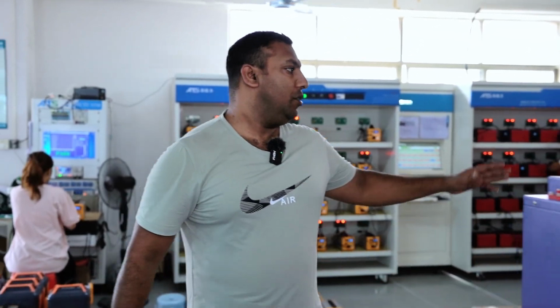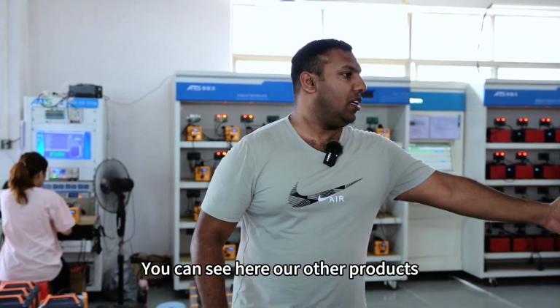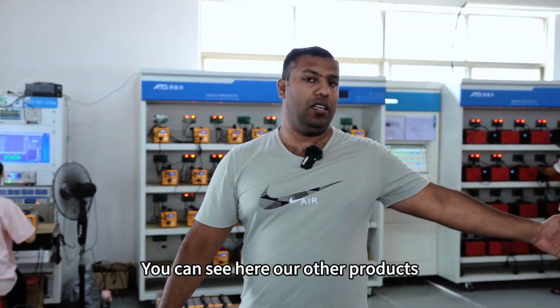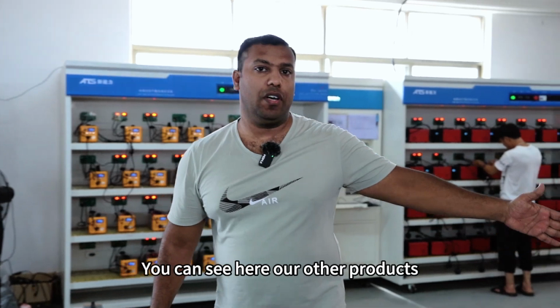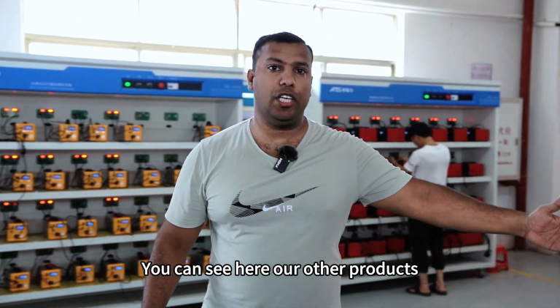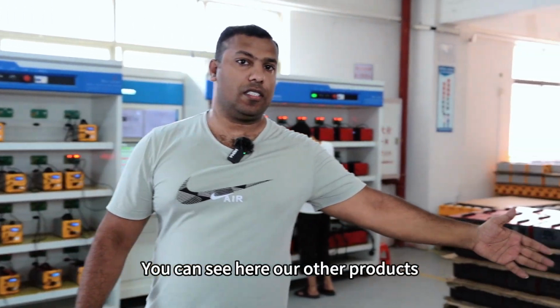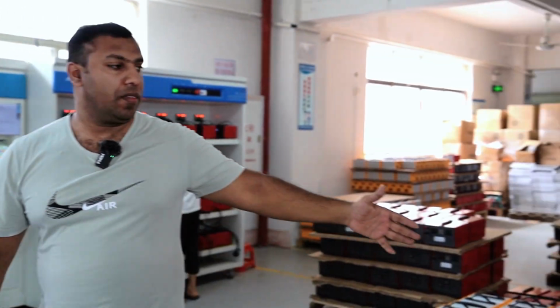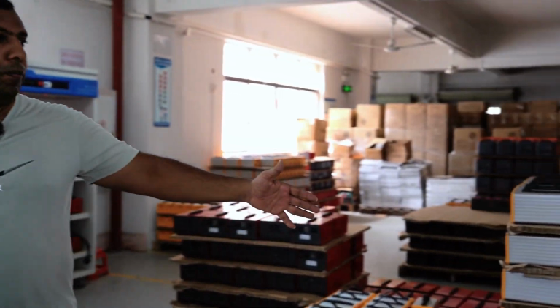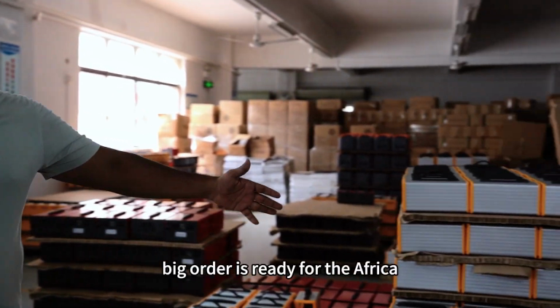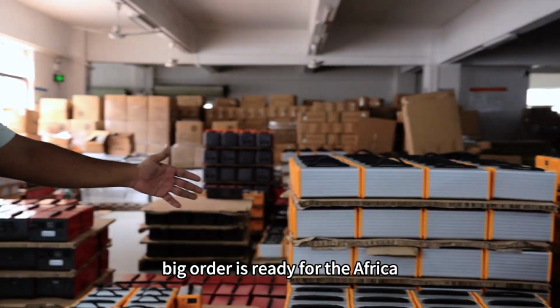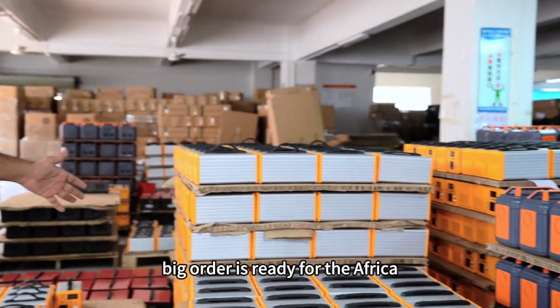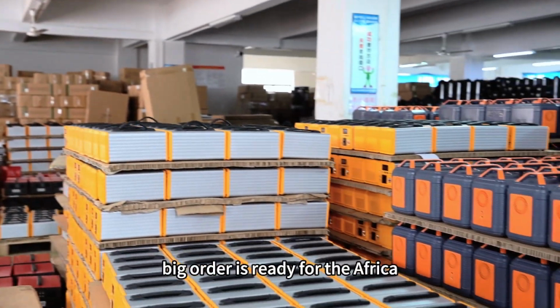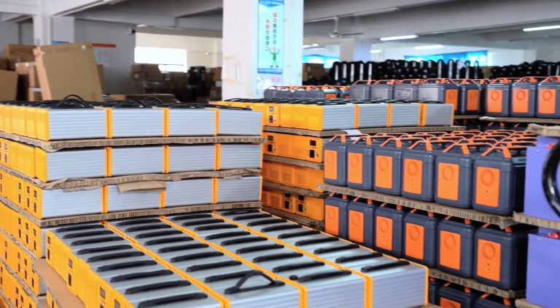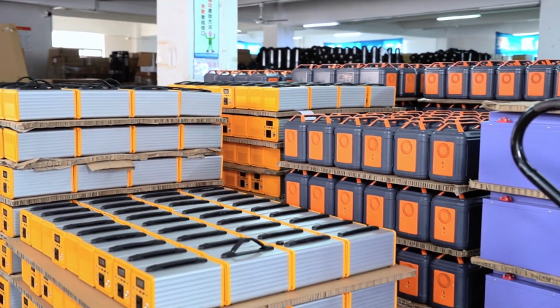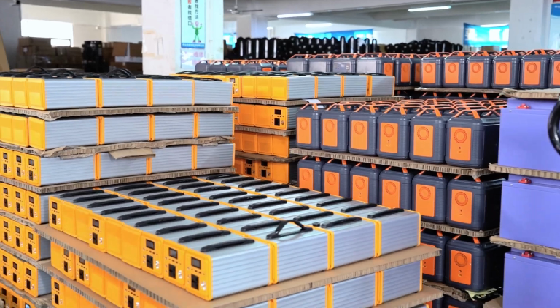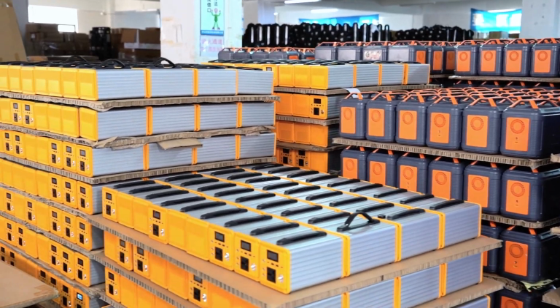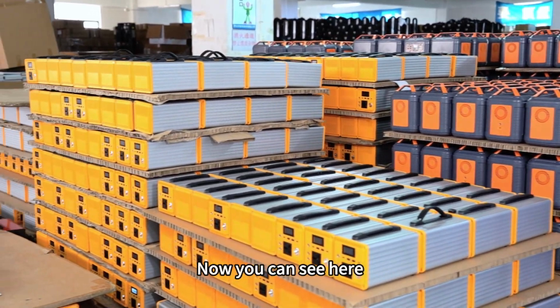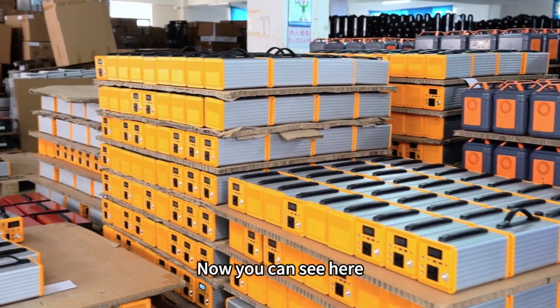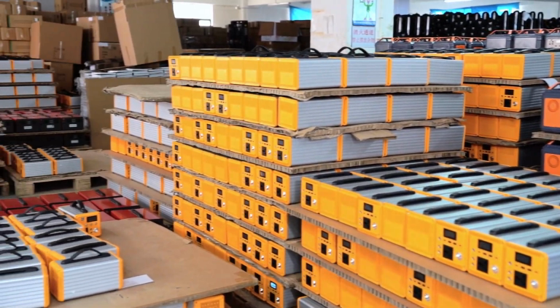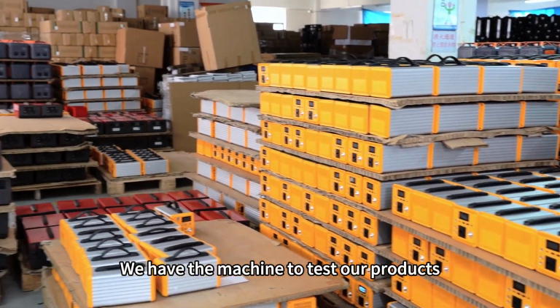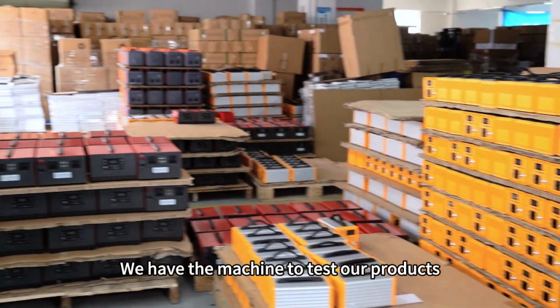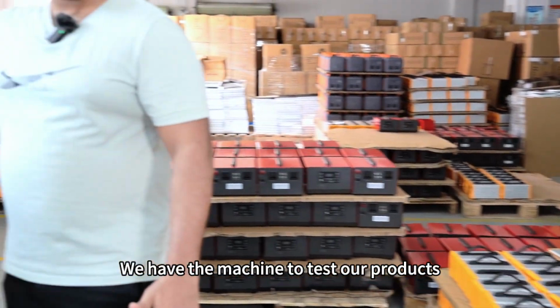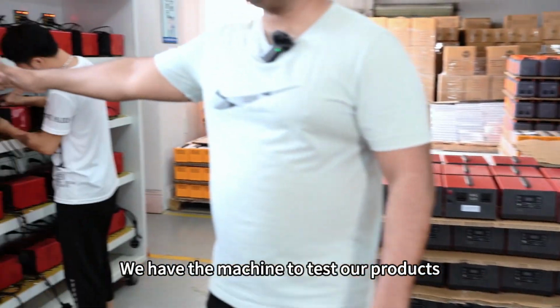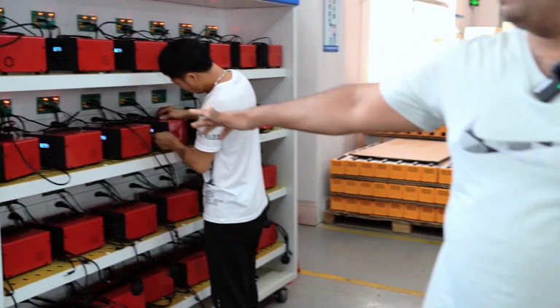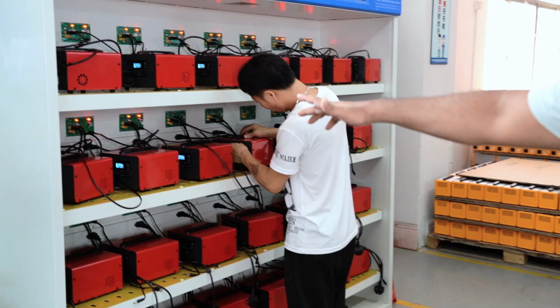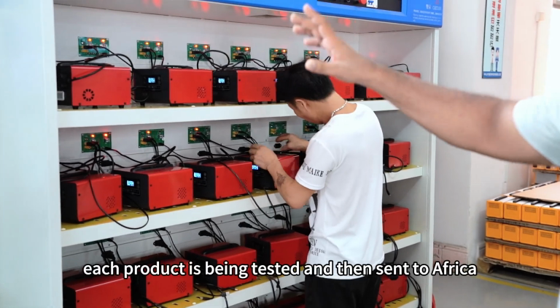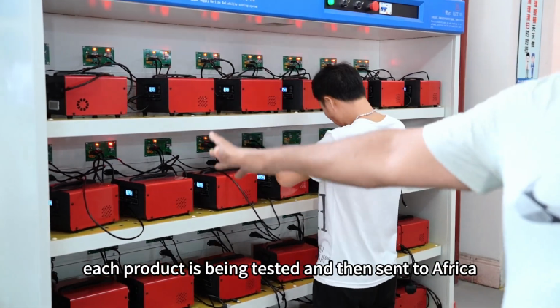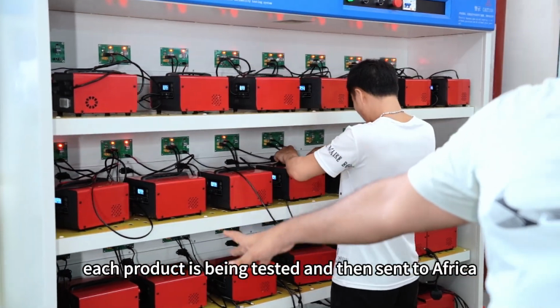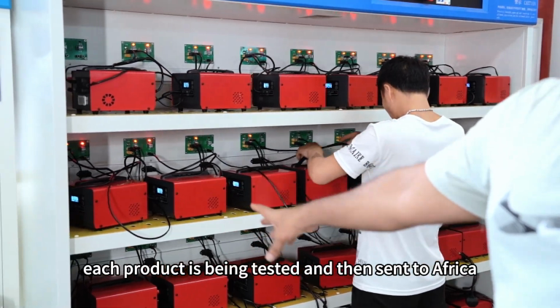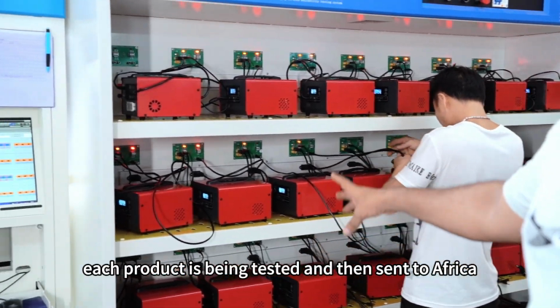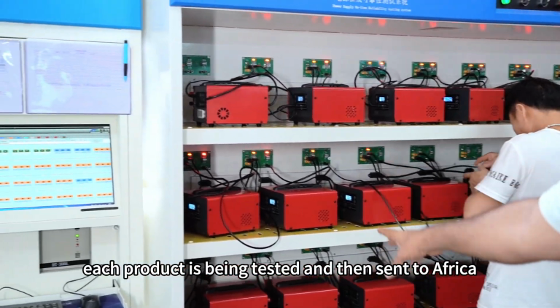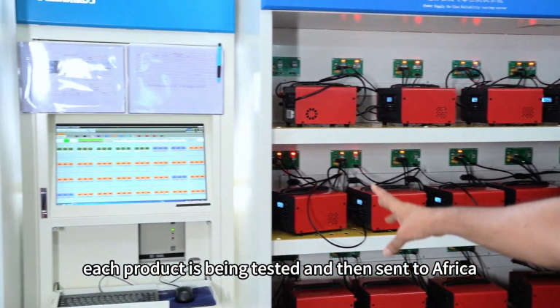You can see here our other products. A big order is ready for Africa. Now you can see here we have the machine to test our products. Each product is being tested and then sent to Africa.